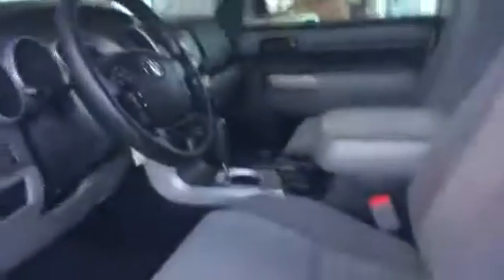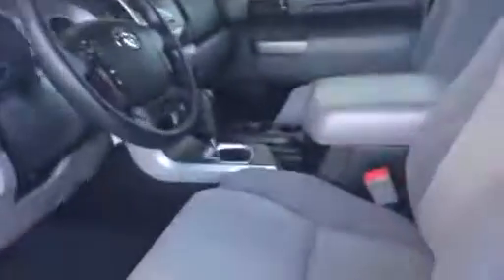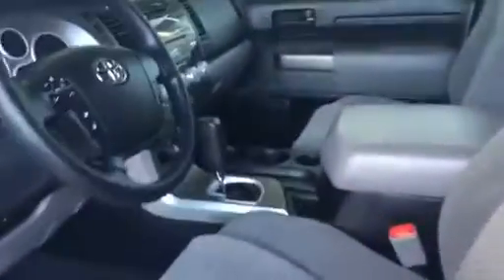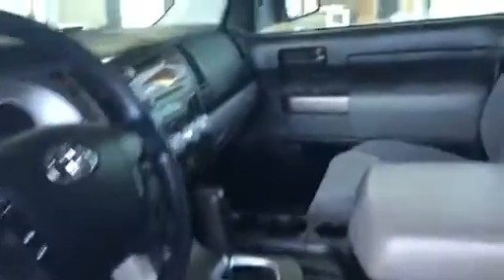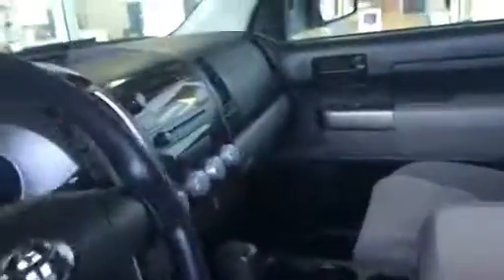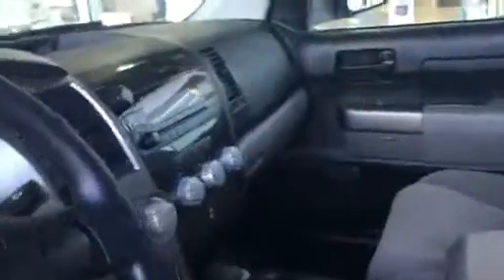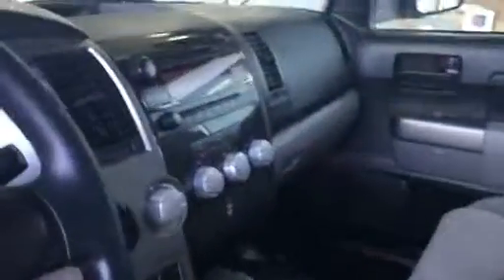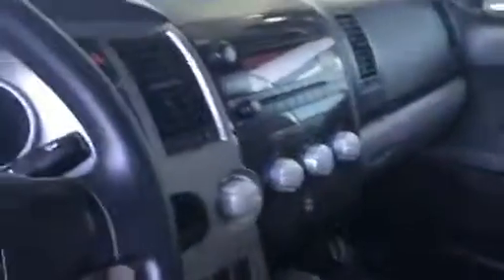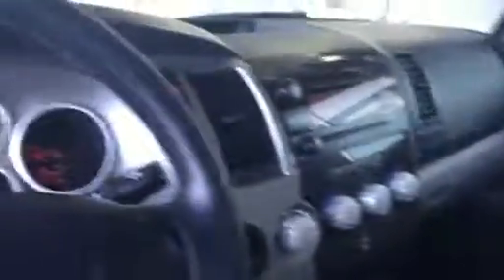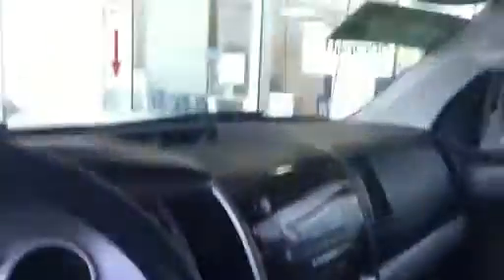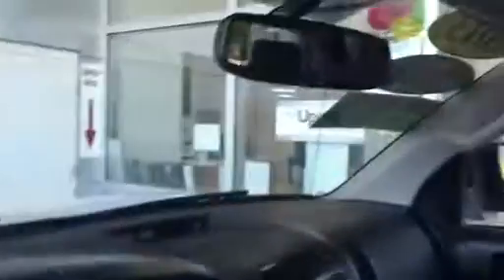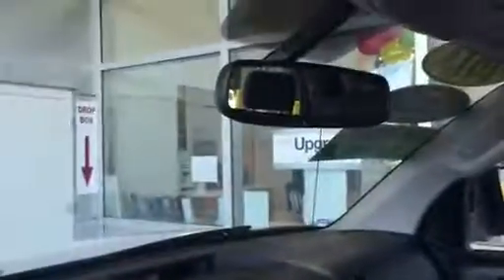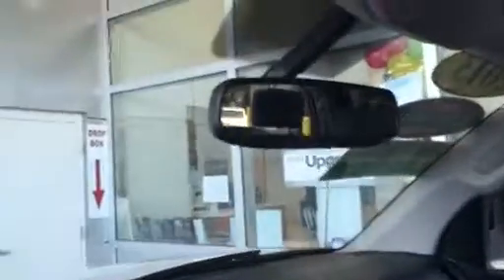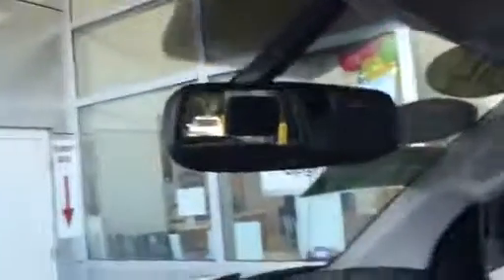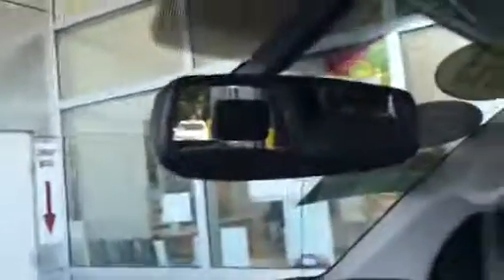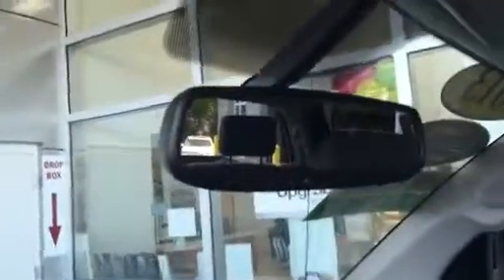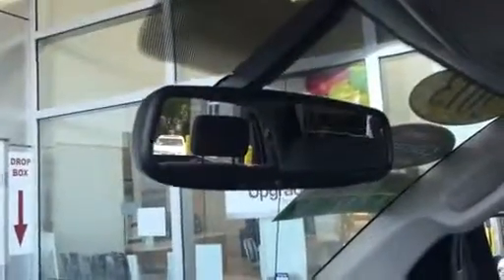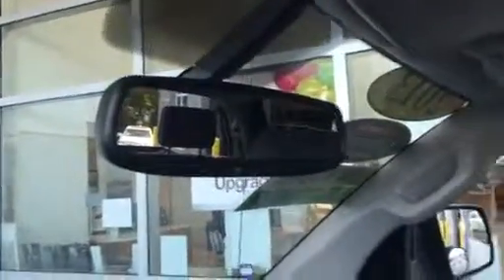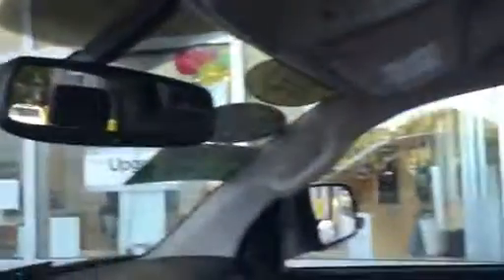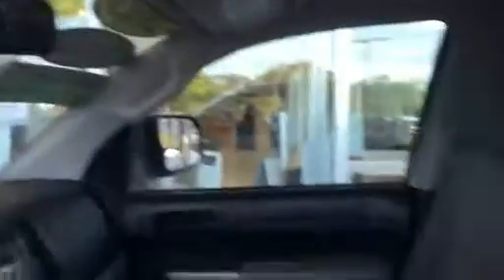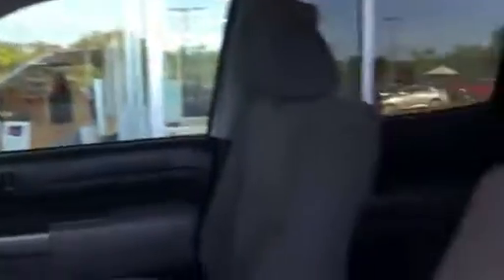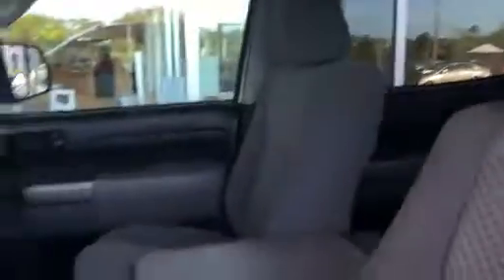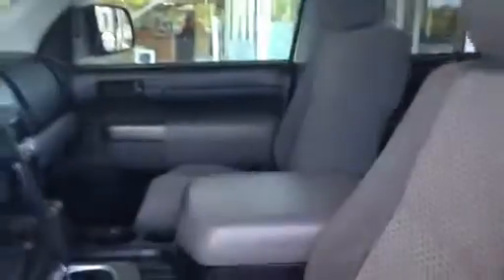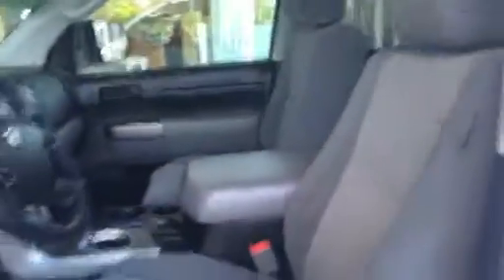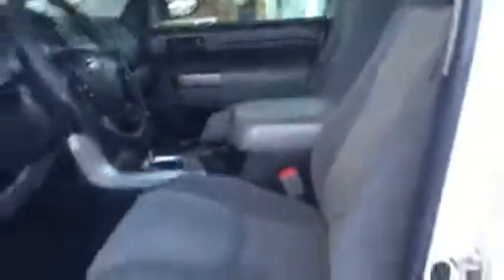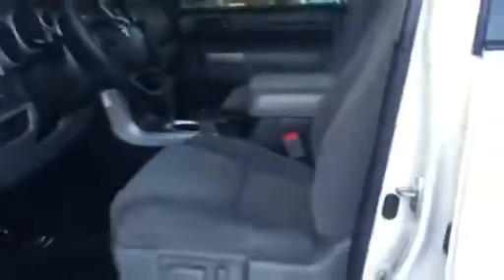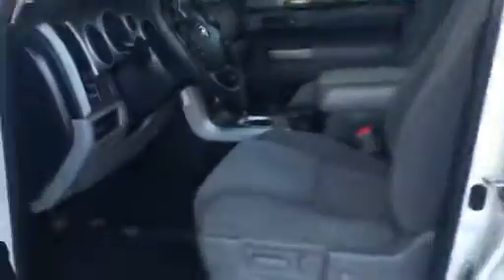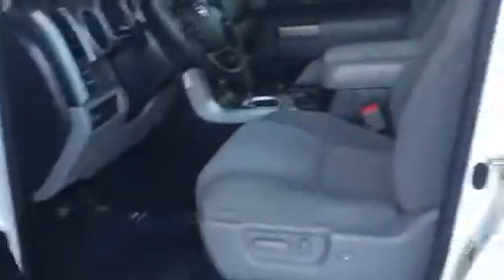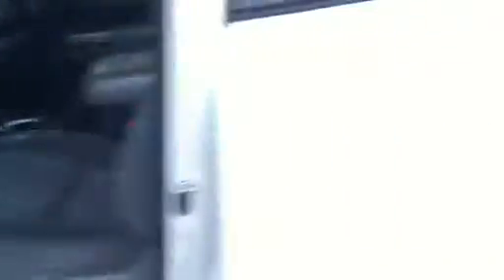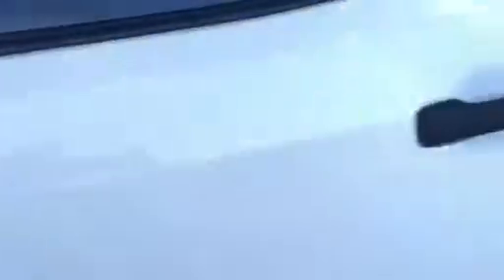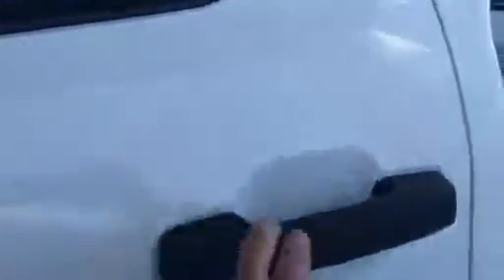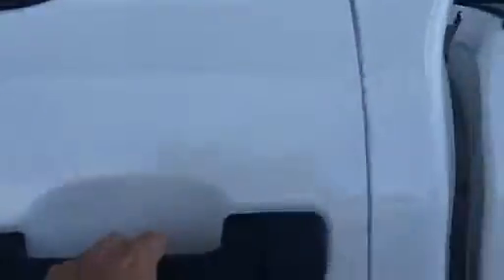Here's the inside of it. You can see how excellent it is. It has an auto-dimming mirror on it as well. This is a nice looking truck. Doesn't look like it's ever been worked in.